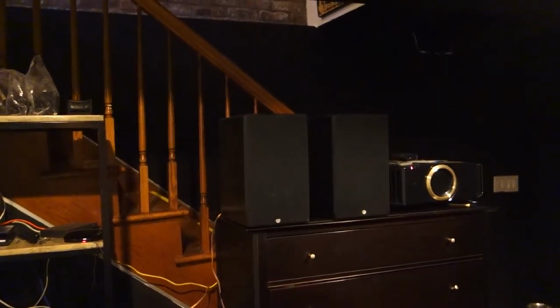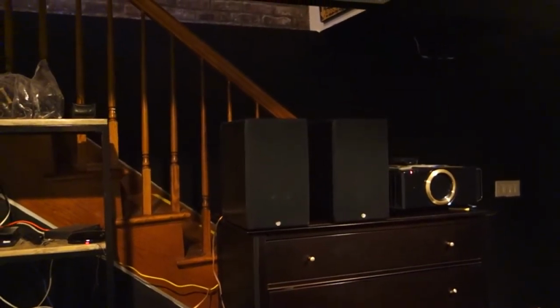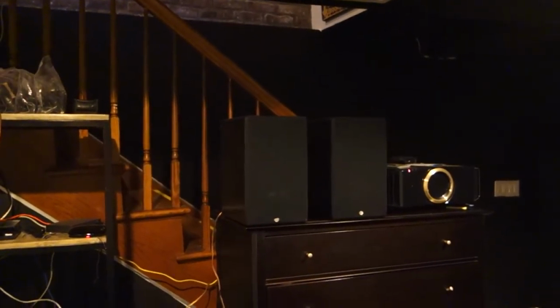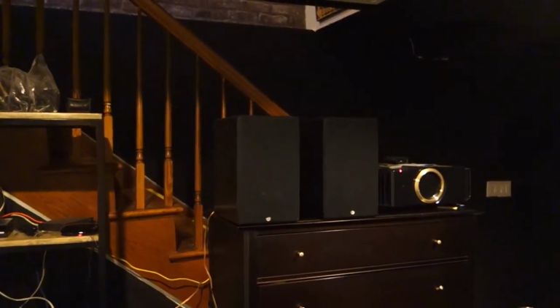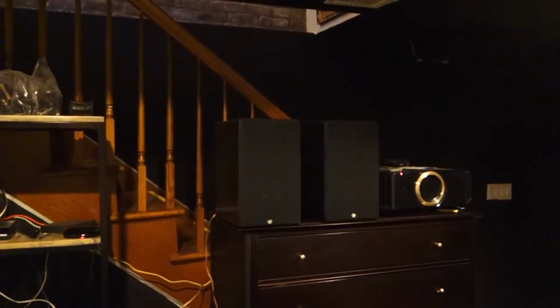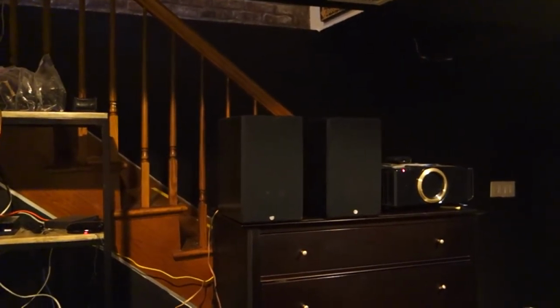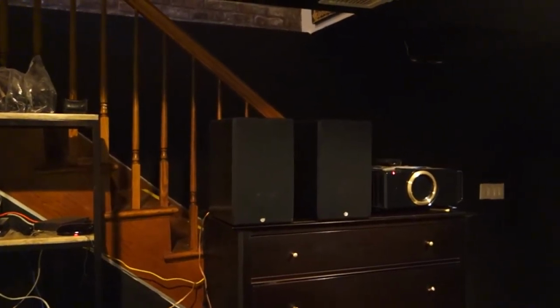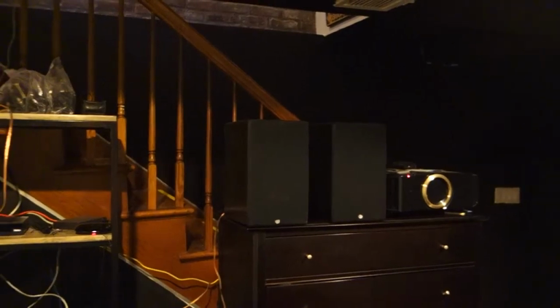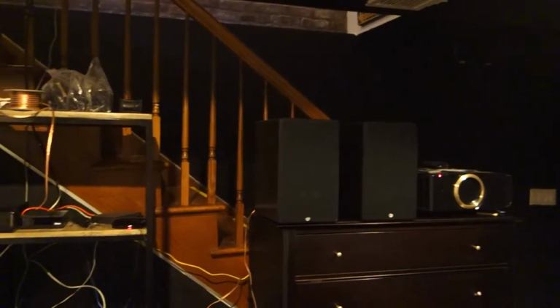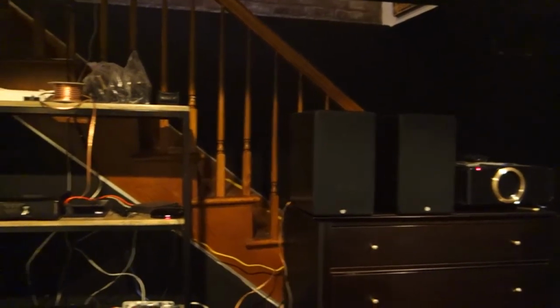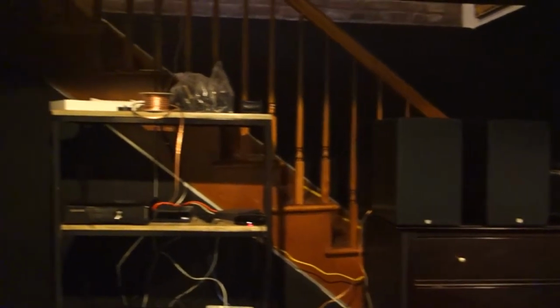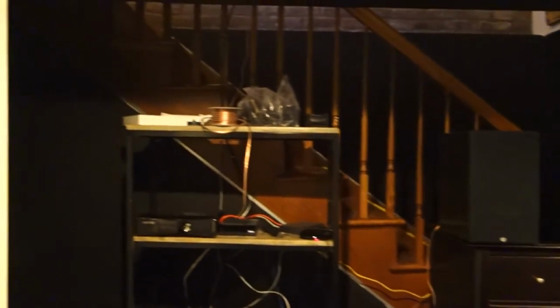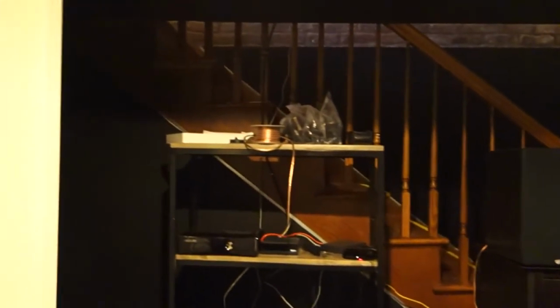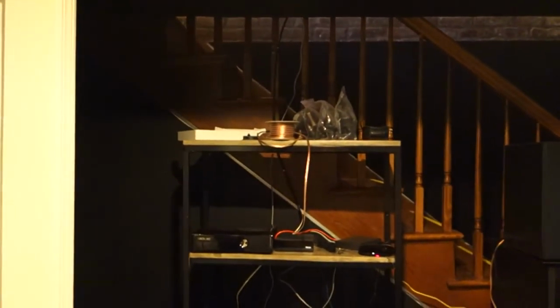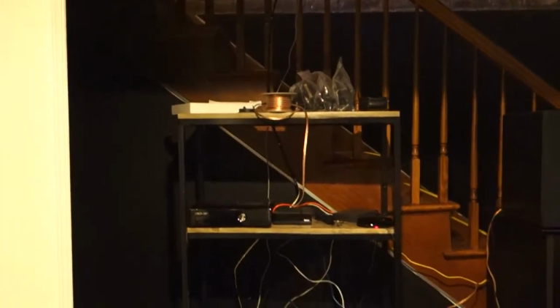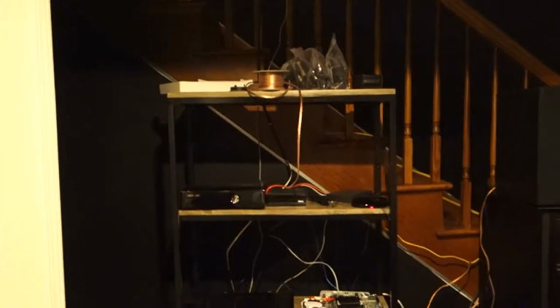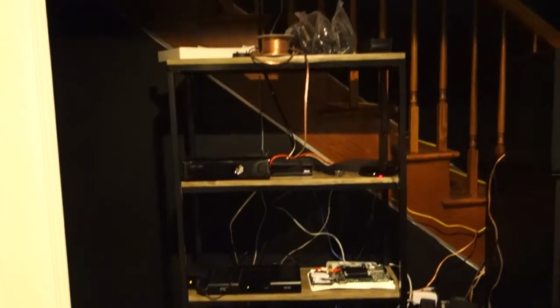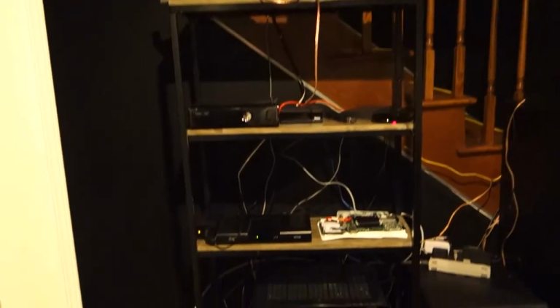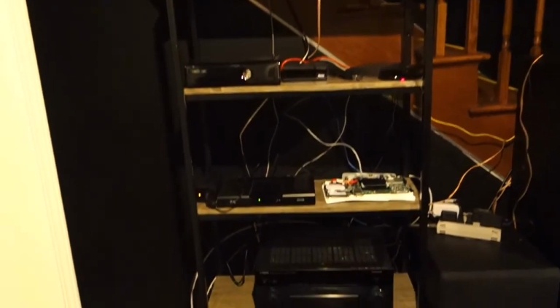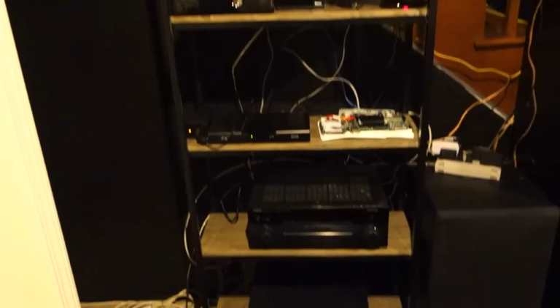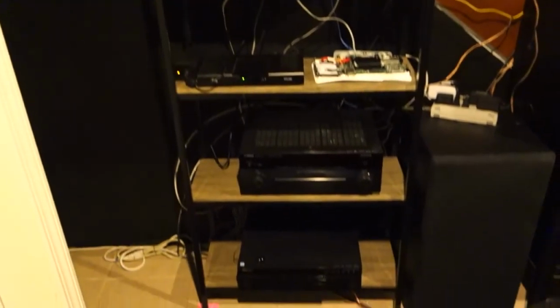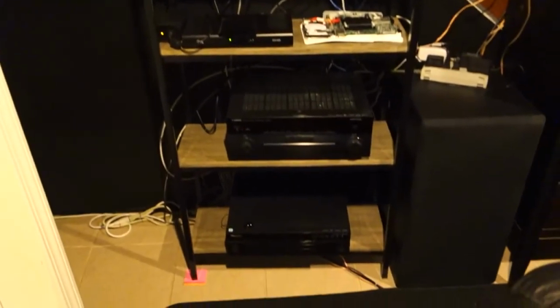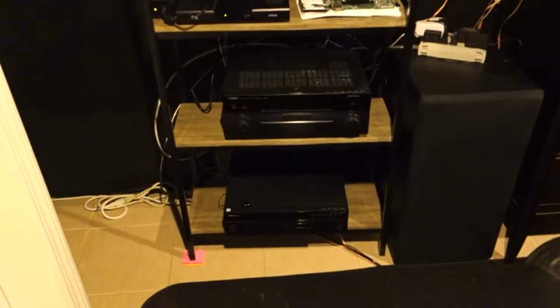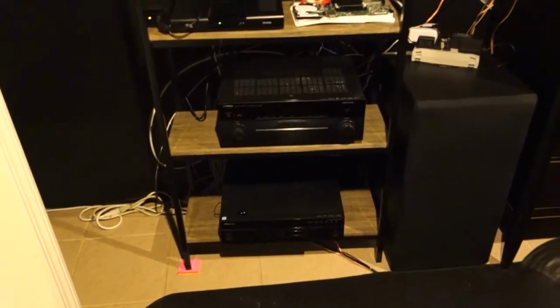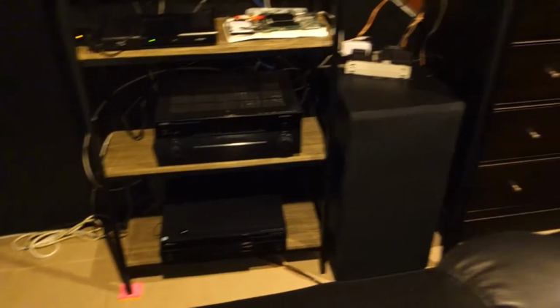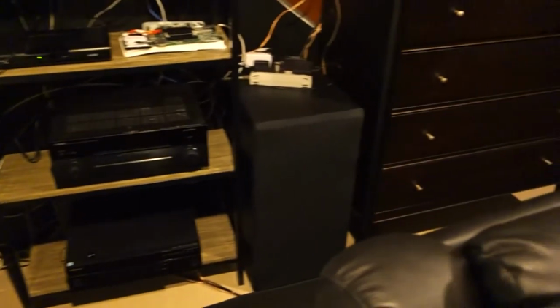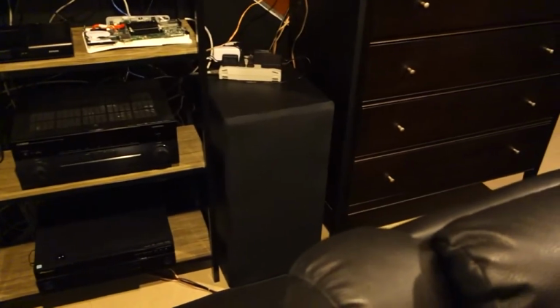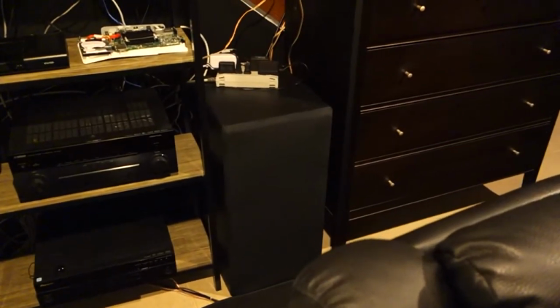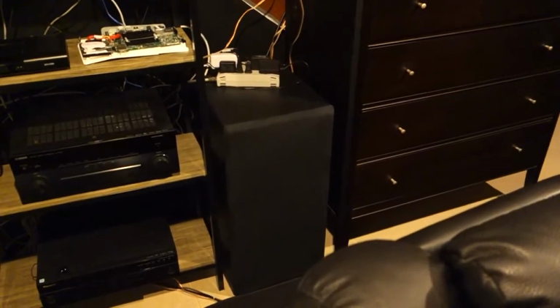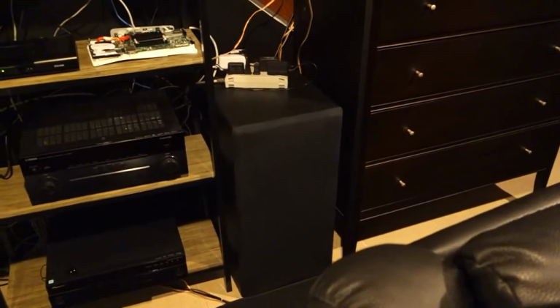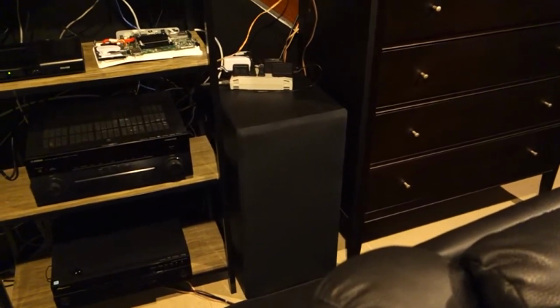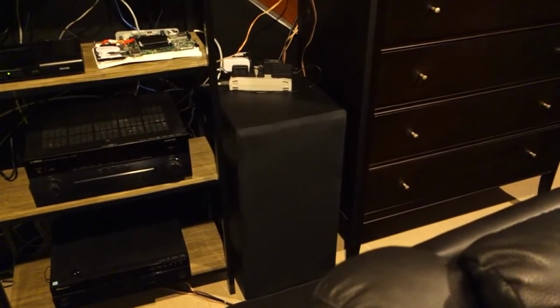The rear speakers are not in a great position, but I'm not sure I can do much better. Side speakers aren't up yet, but they will be. Equipment rack with stuff here, and here's the other subwoofer, that's mounted vertically.